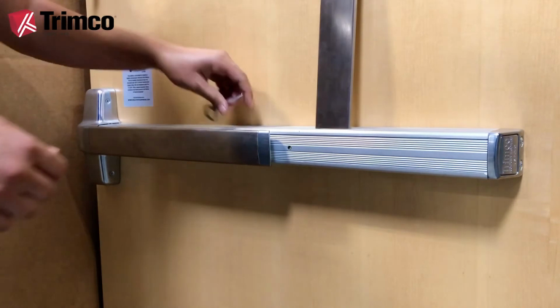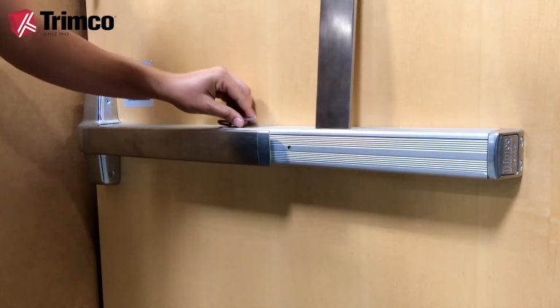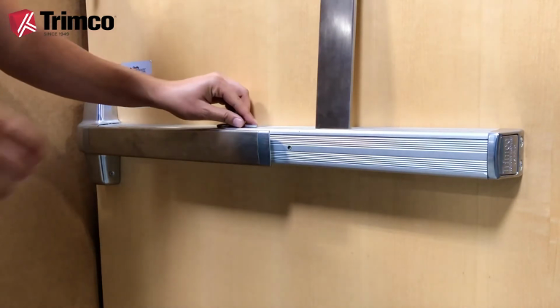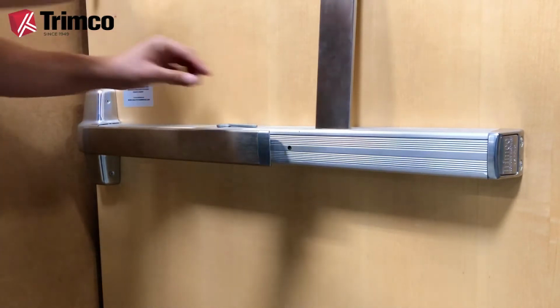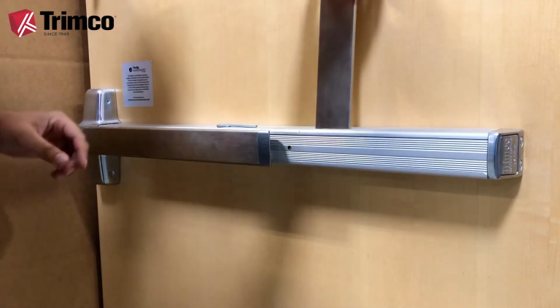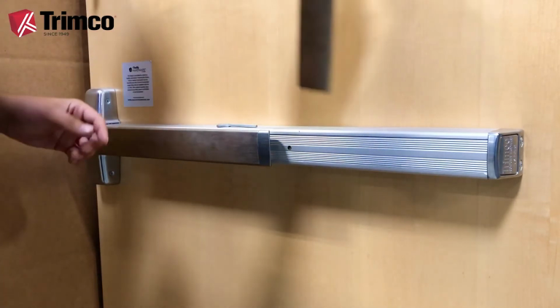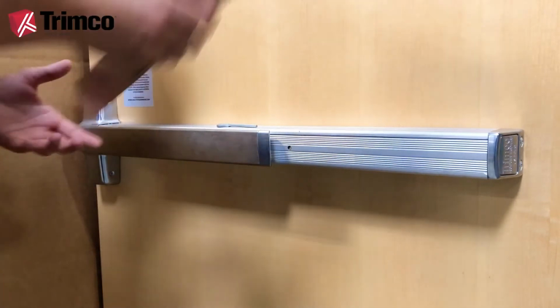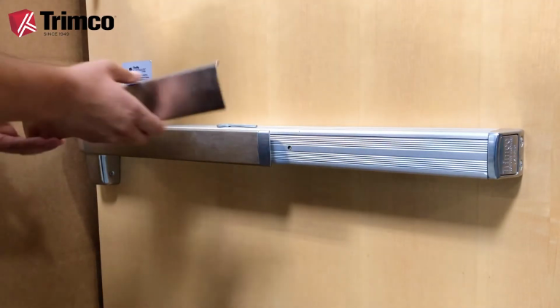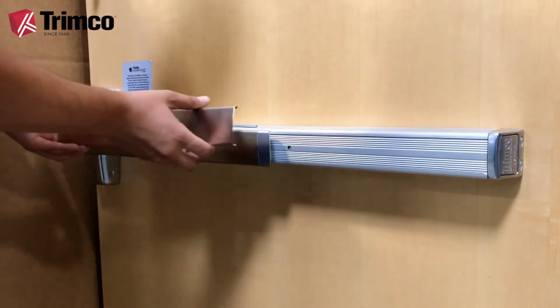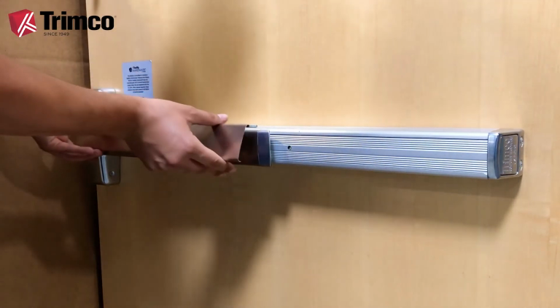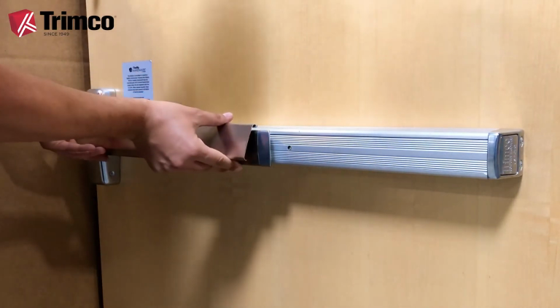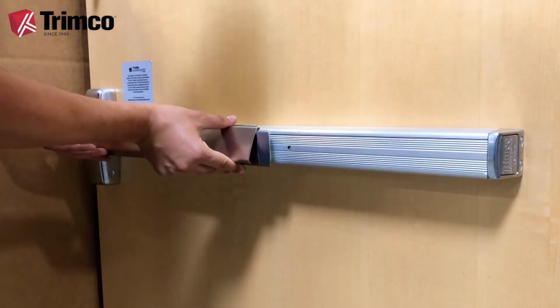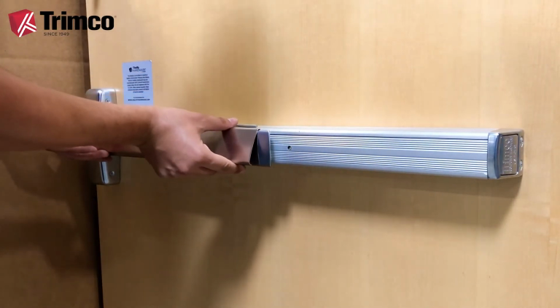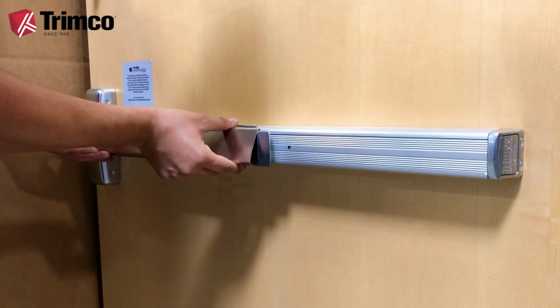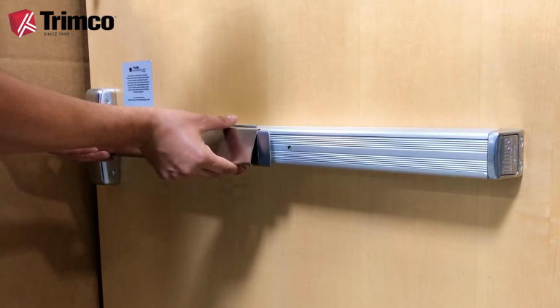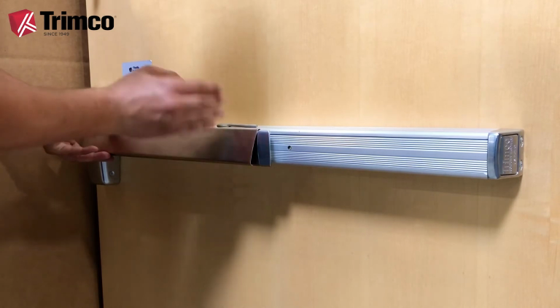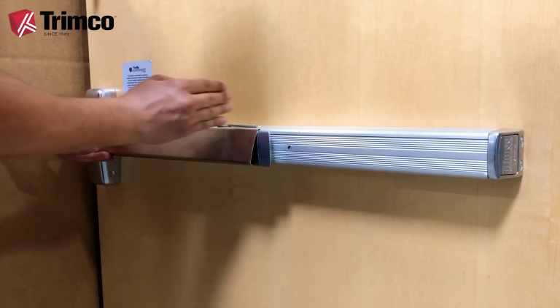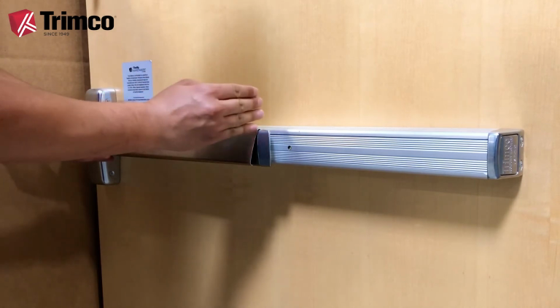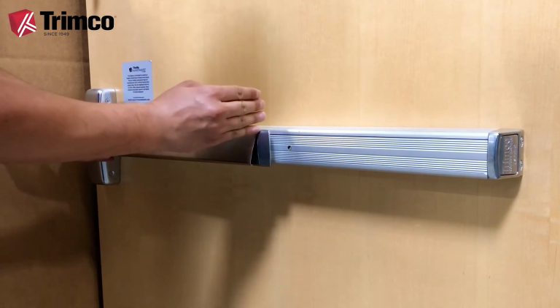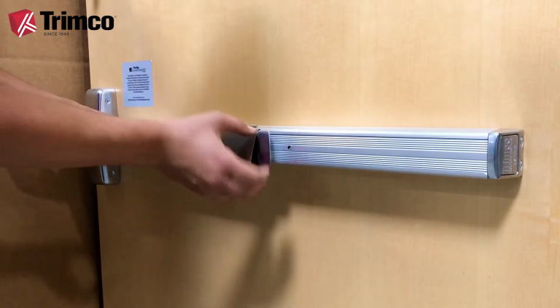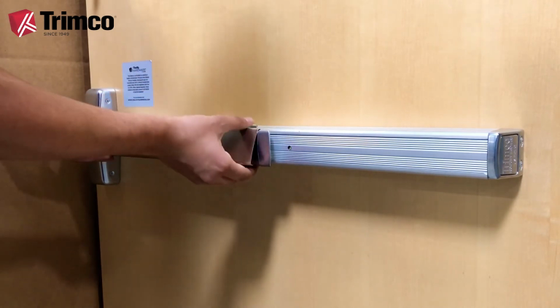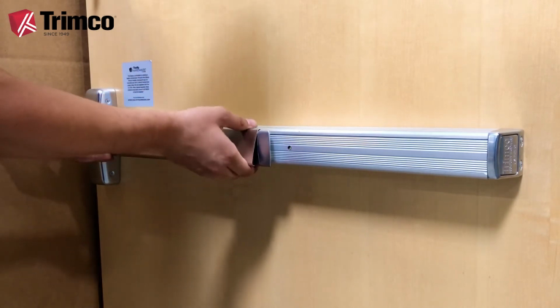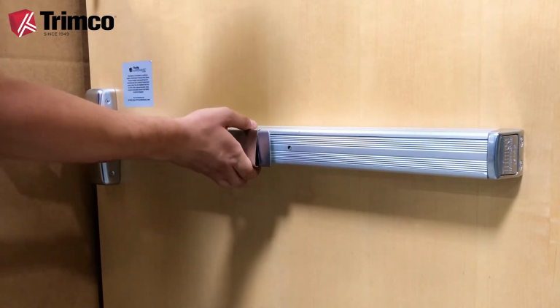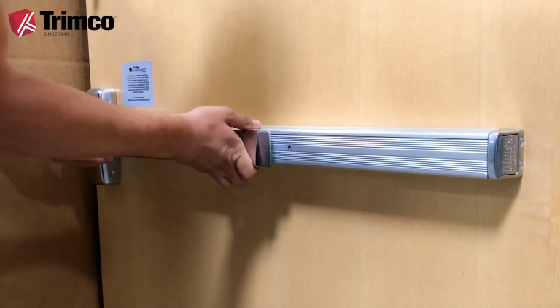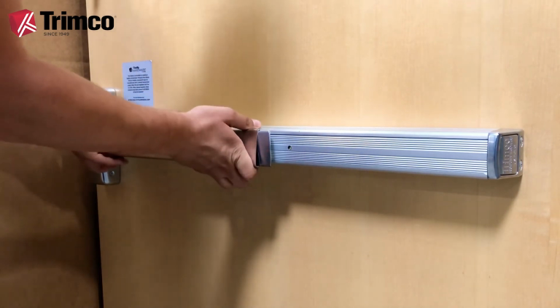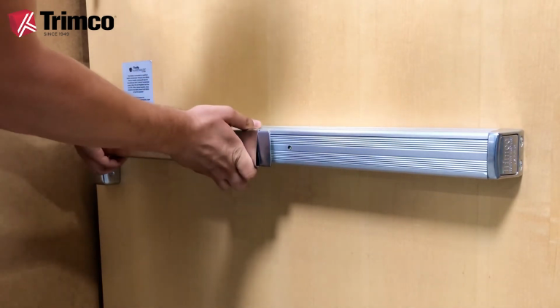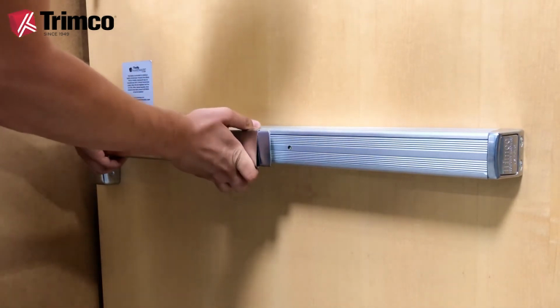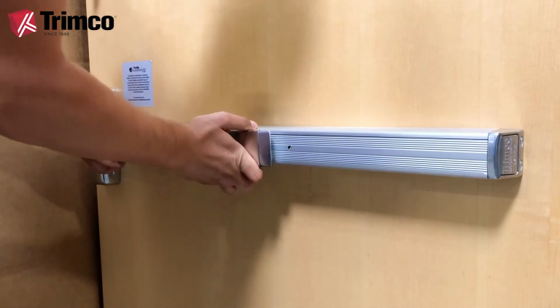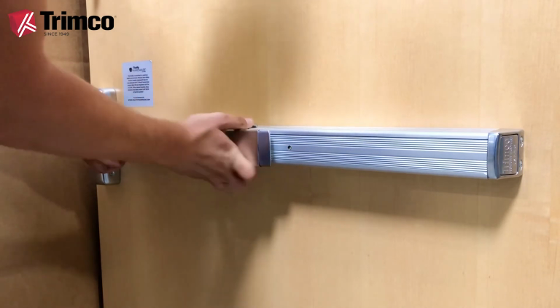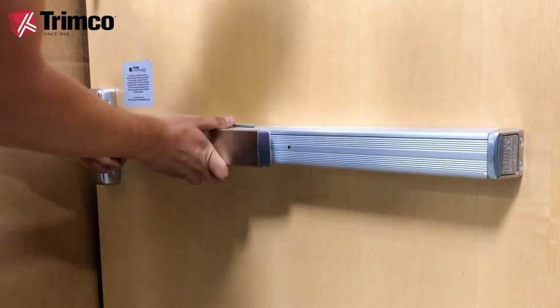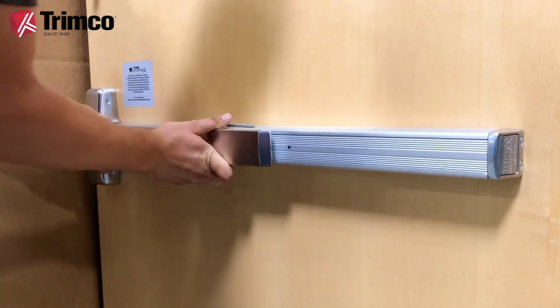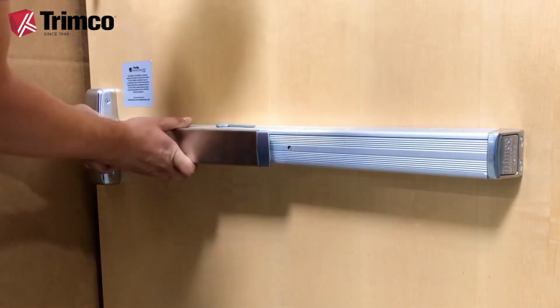Now, we will hook the top edge of the cover over the top edge of the push bar. Make sure to align the edges. Then, firmly press down the push bar cover so that the bottom of the cover slips over the bottom edge of the push bar.